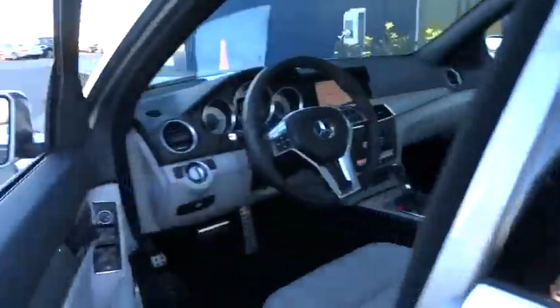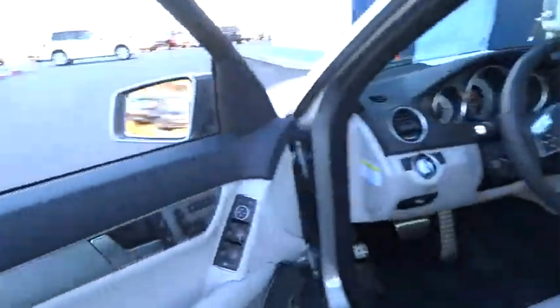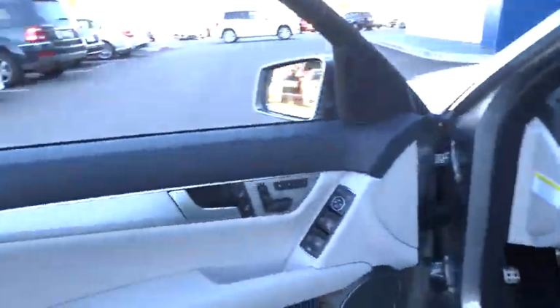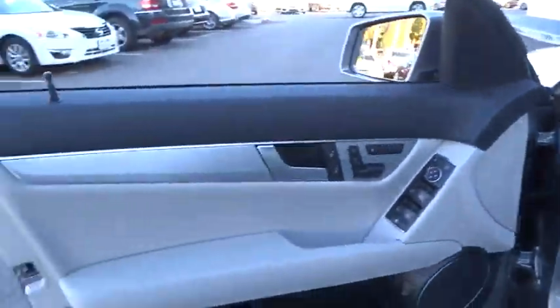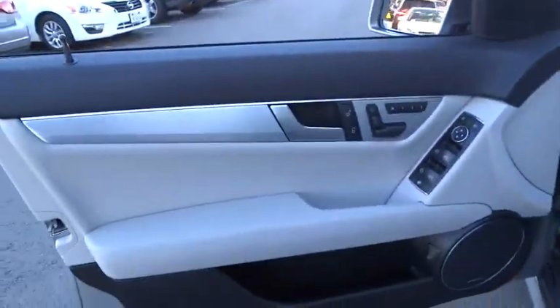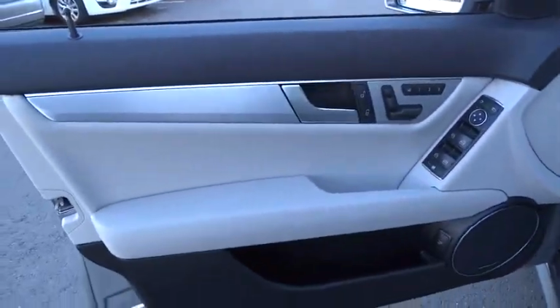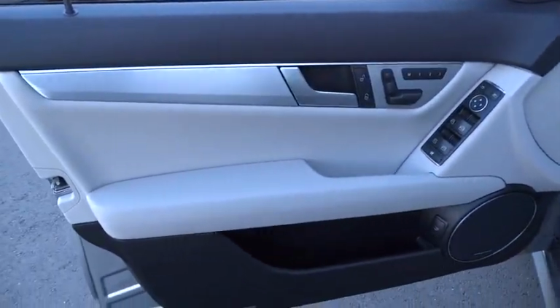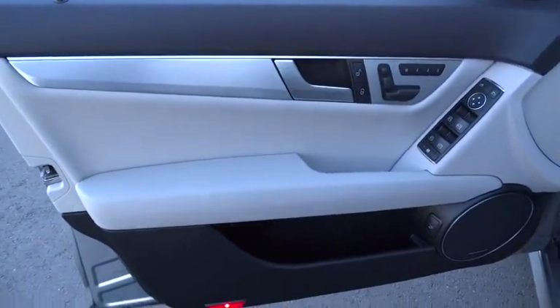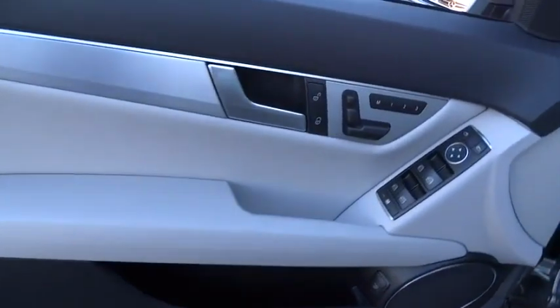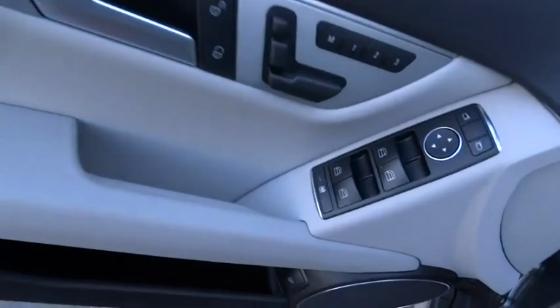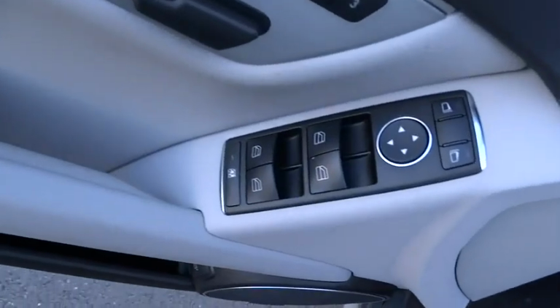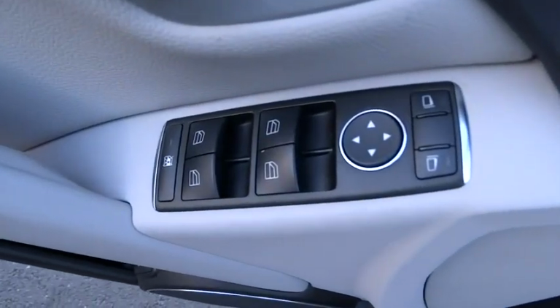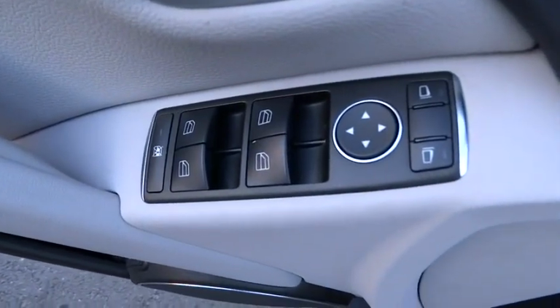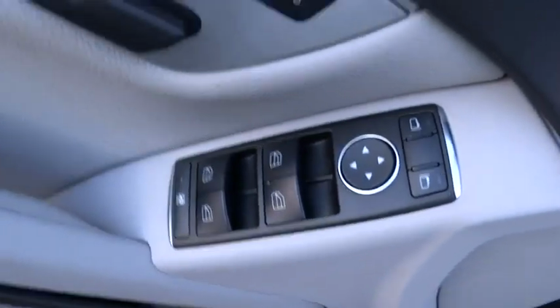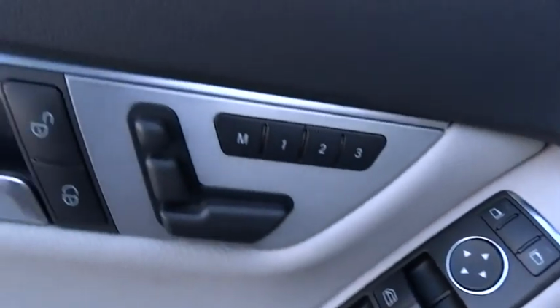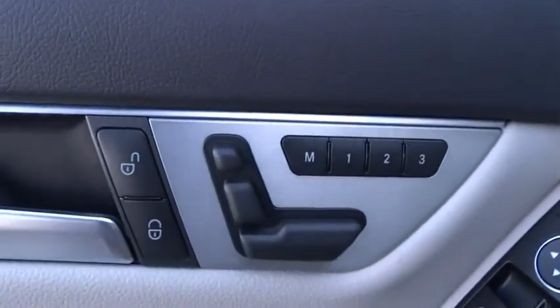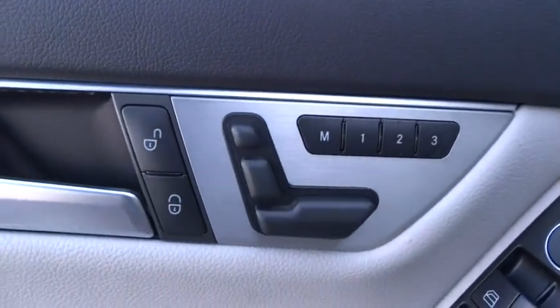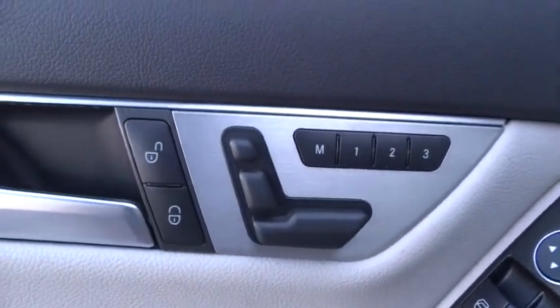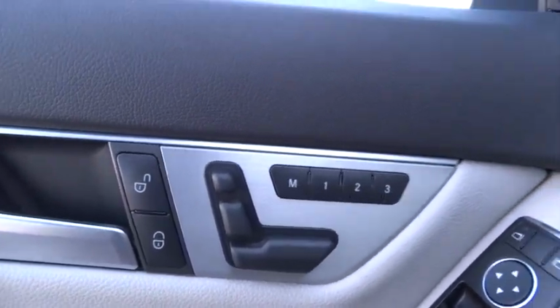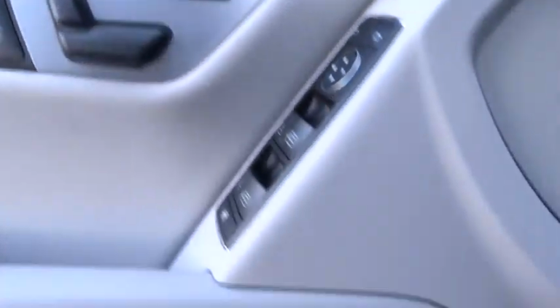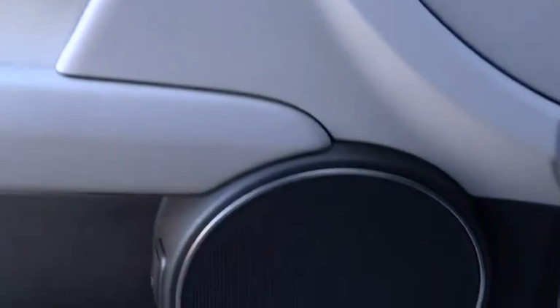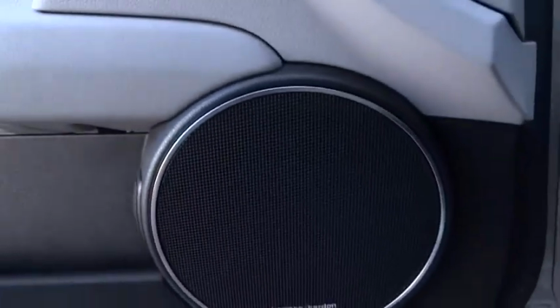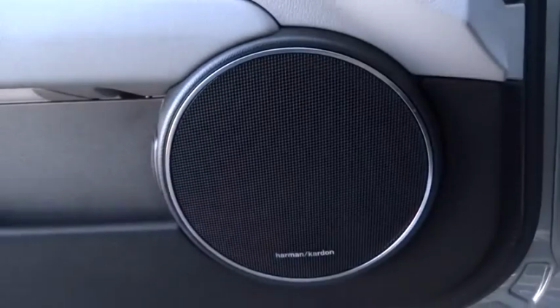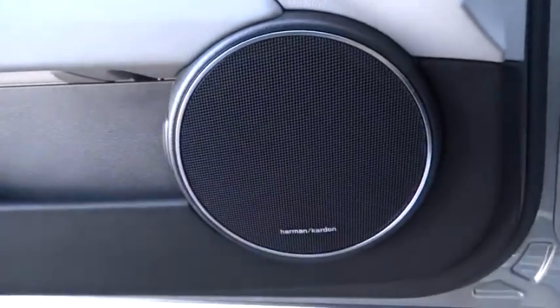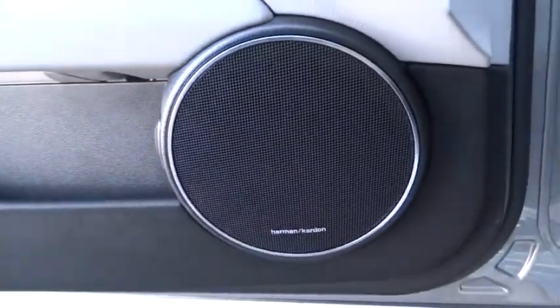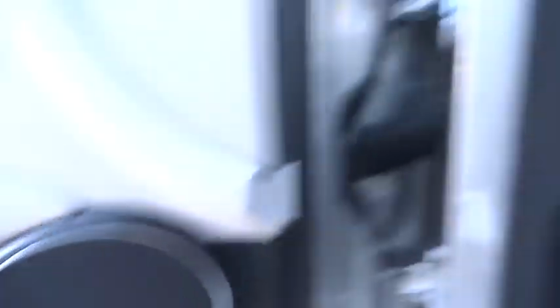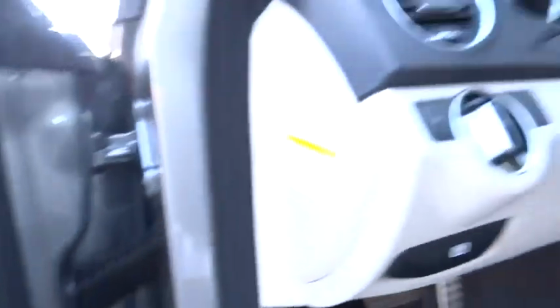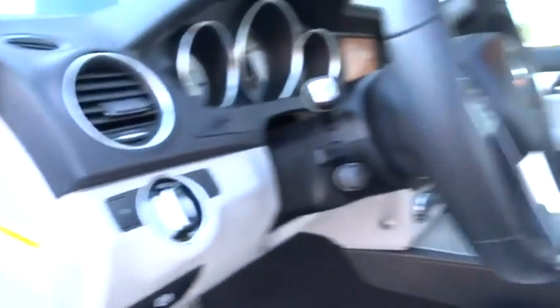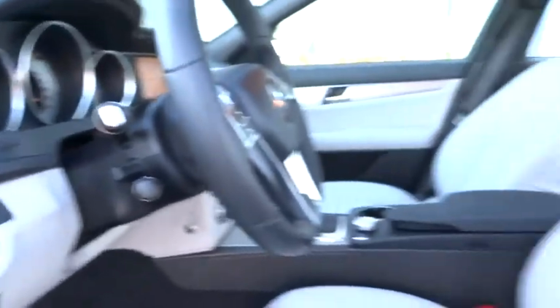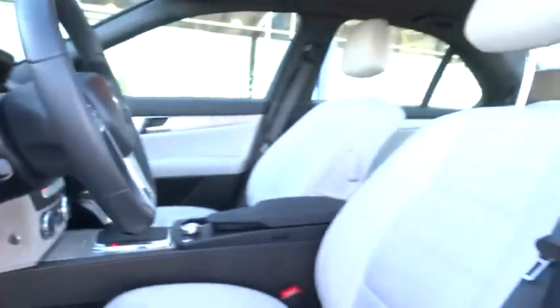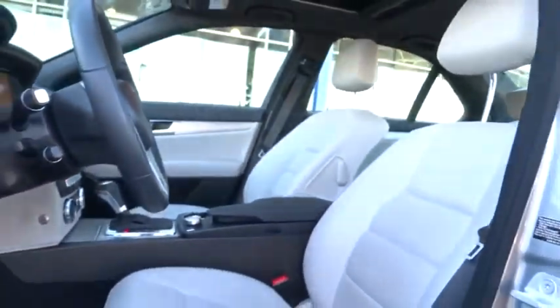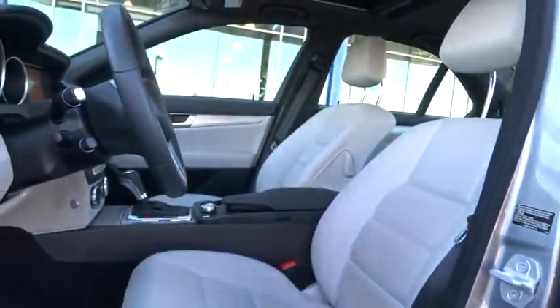driver airbag, cruise control, auto dimming rear view mirror, PPO floor mats, four wheel disc brakes, aluminum wheels, climate control, universal garage door opener, rear defrost.